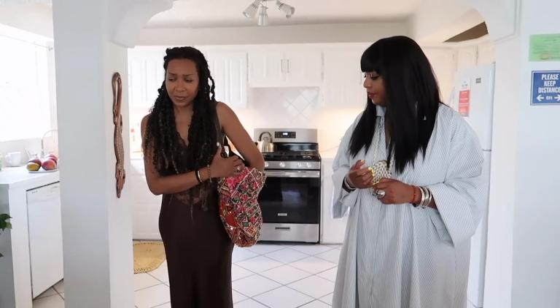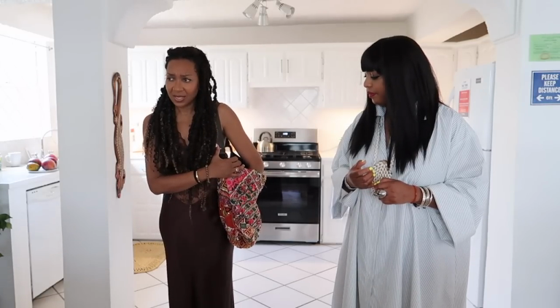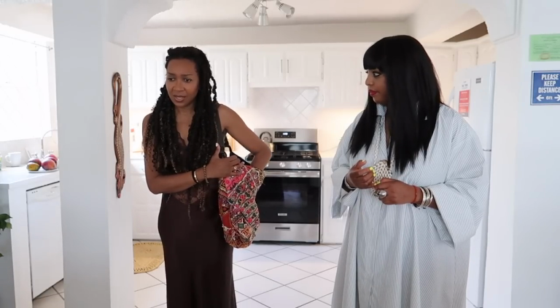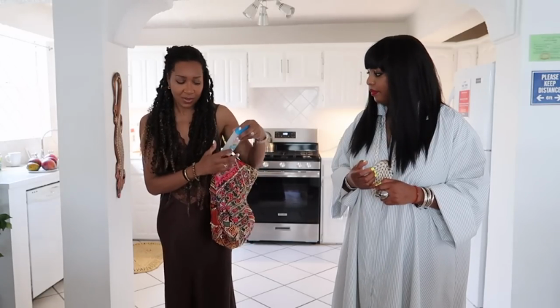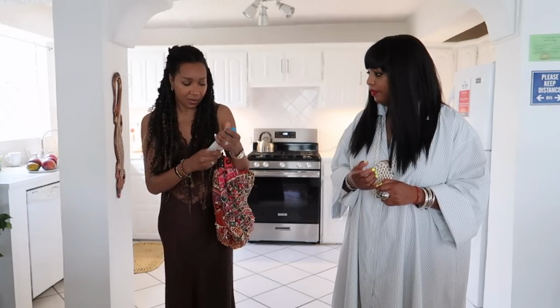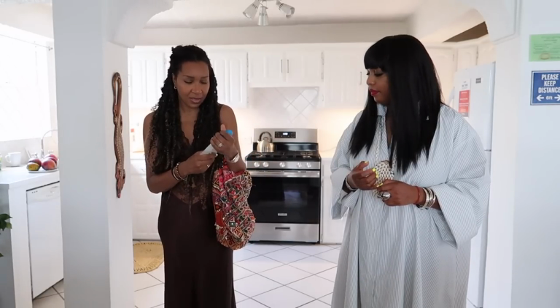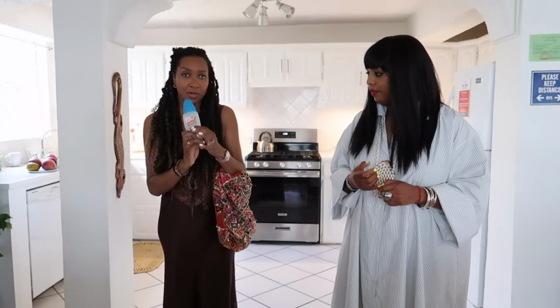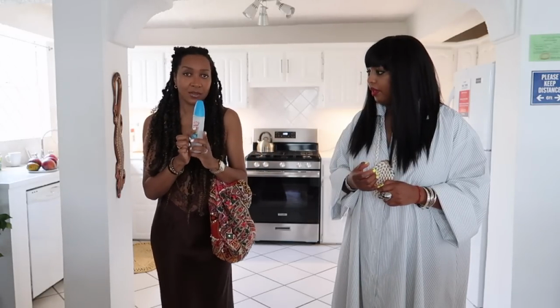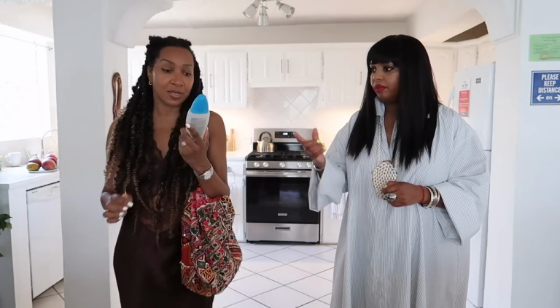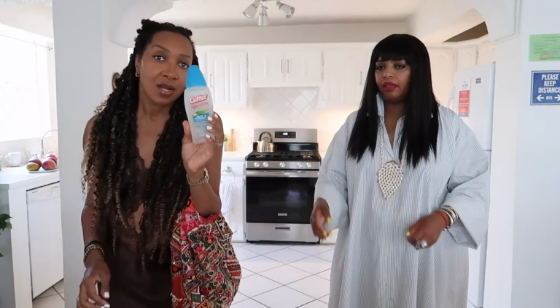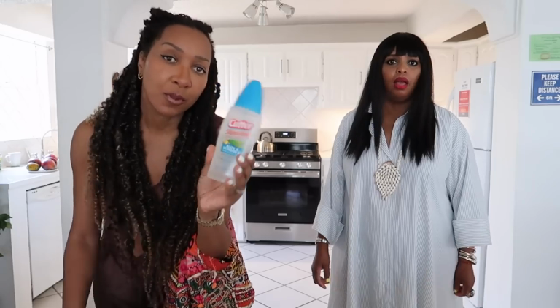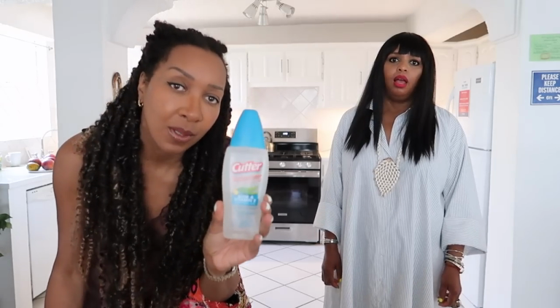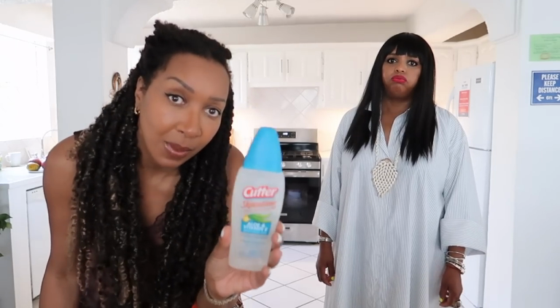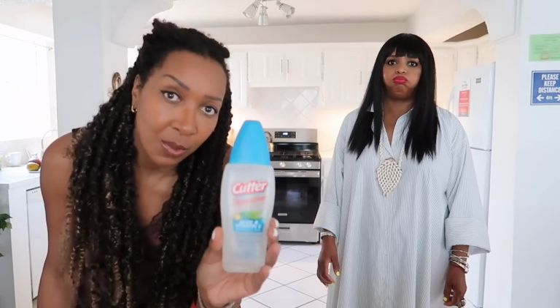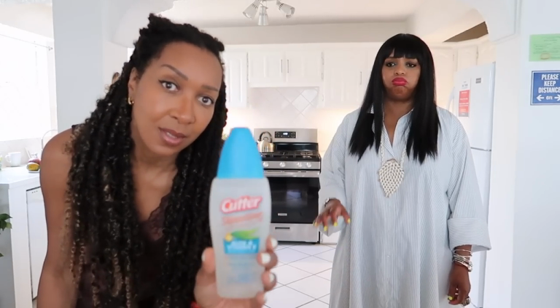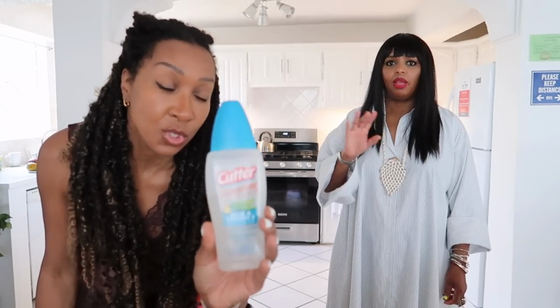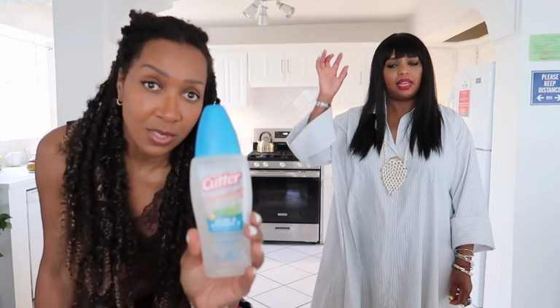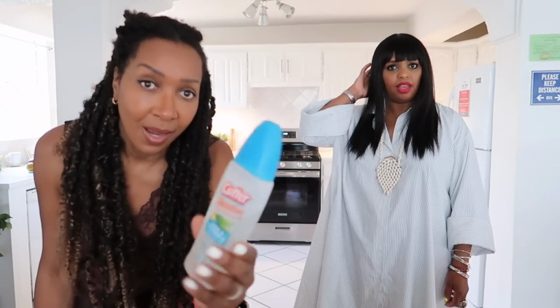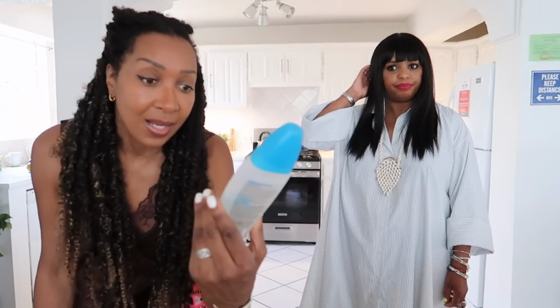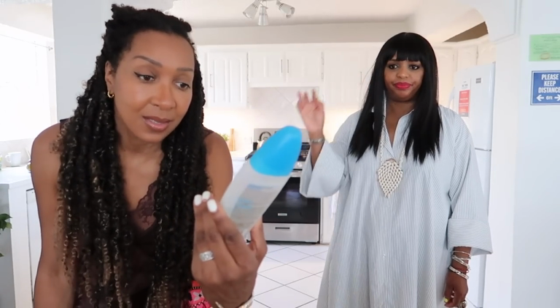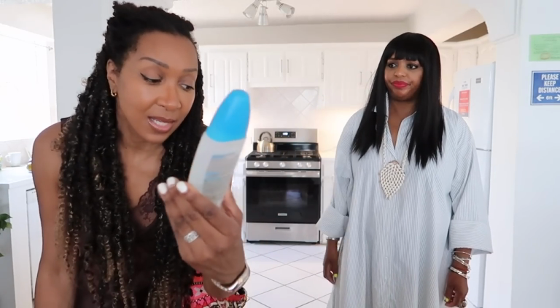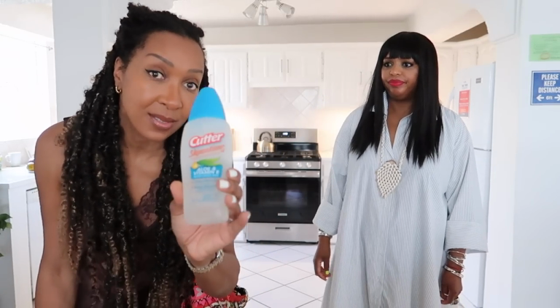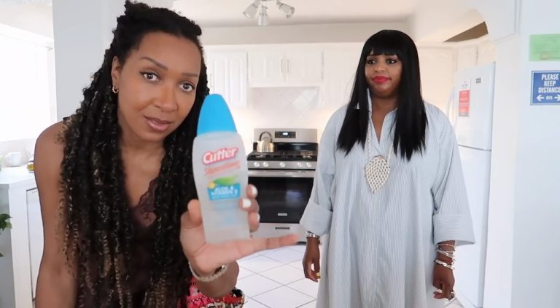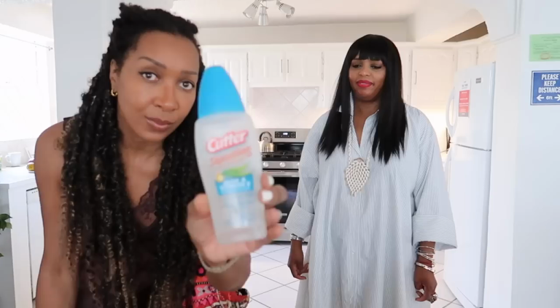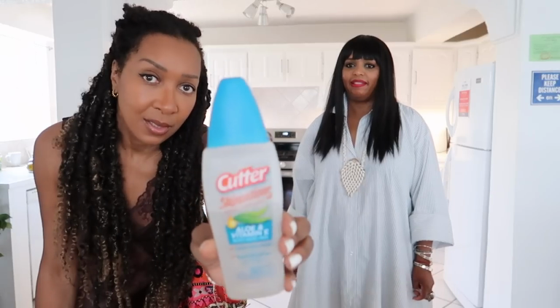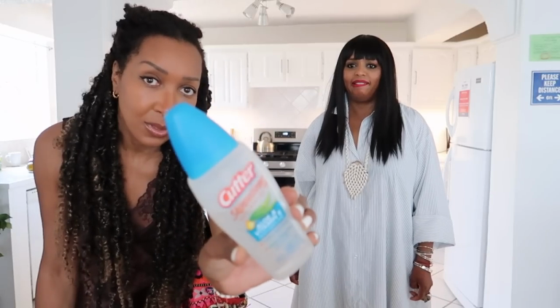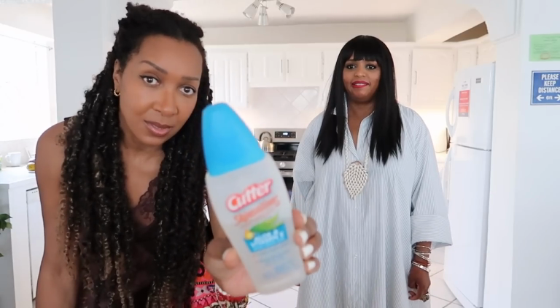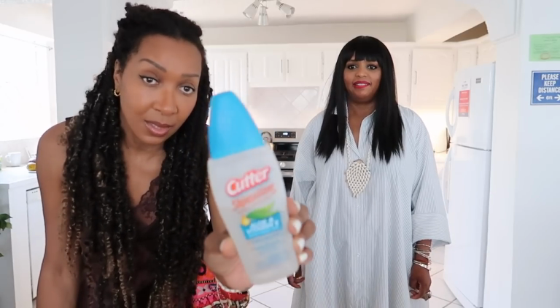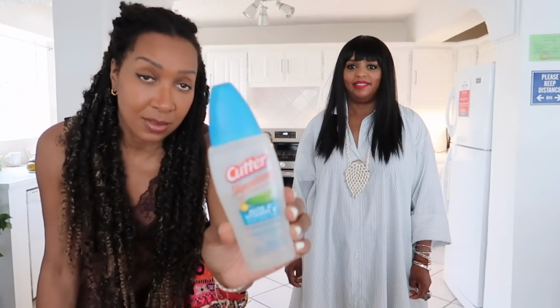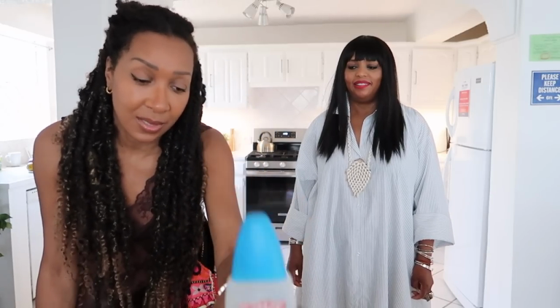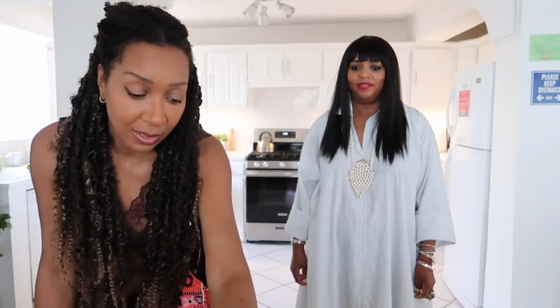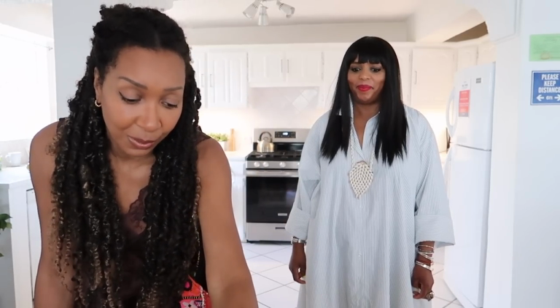Oh, there's my mosquito spray — you've got to have this. It's amazing, it works, and it has a great scent. If you want it, definitely get it — I'll link it below.